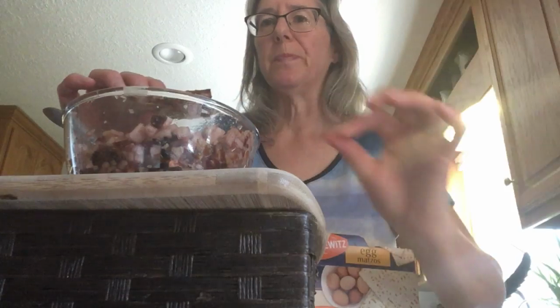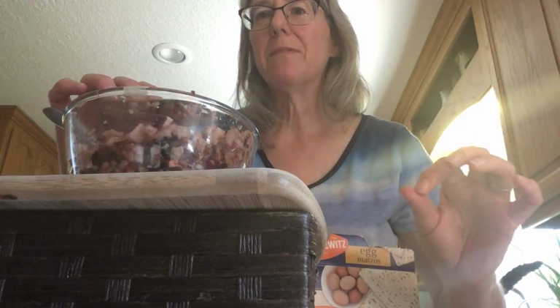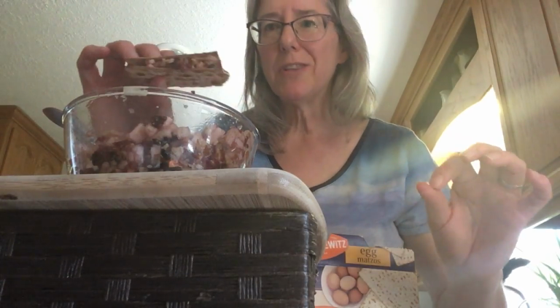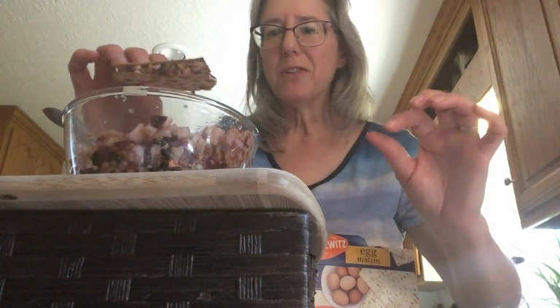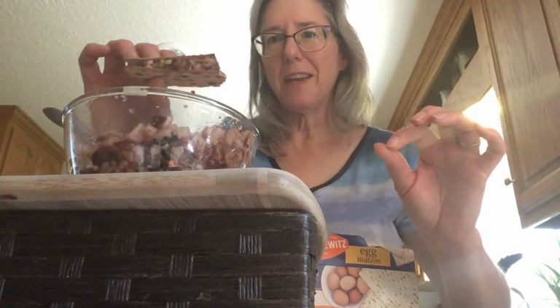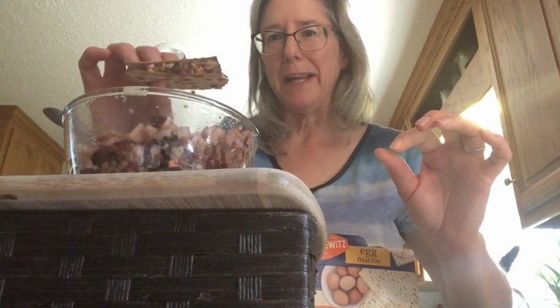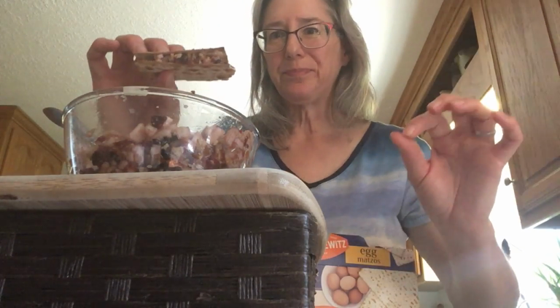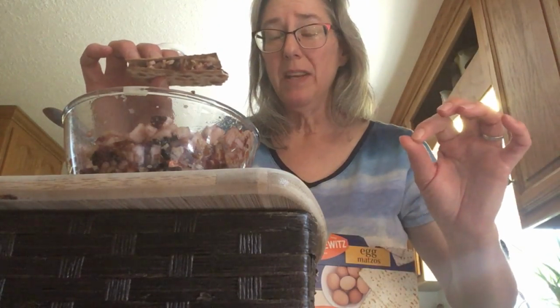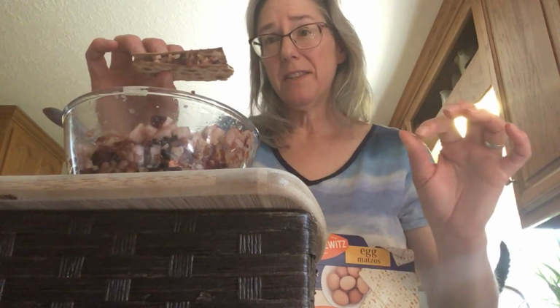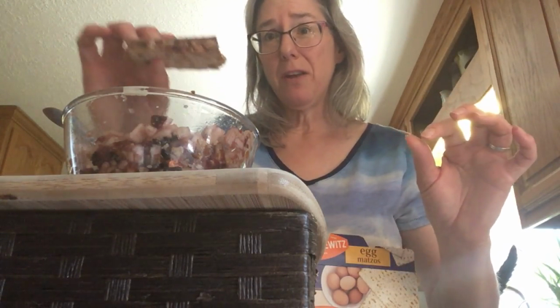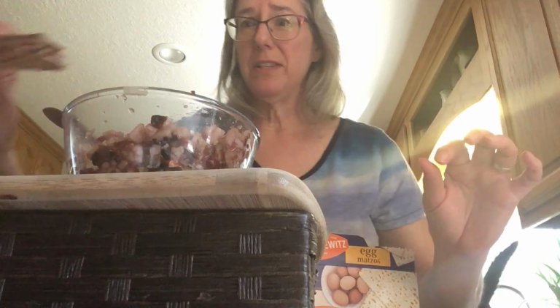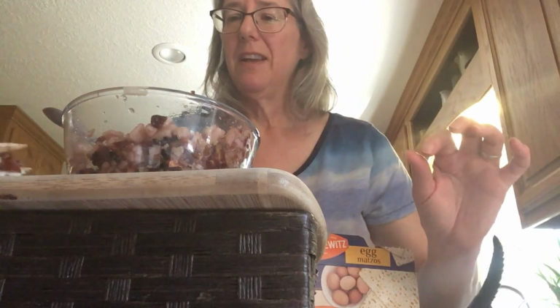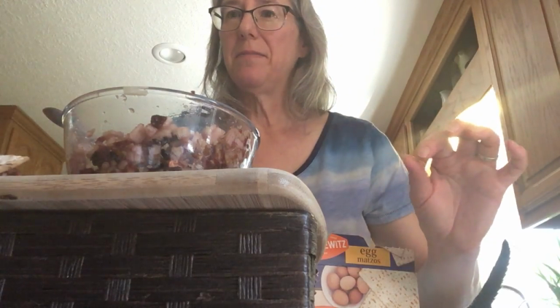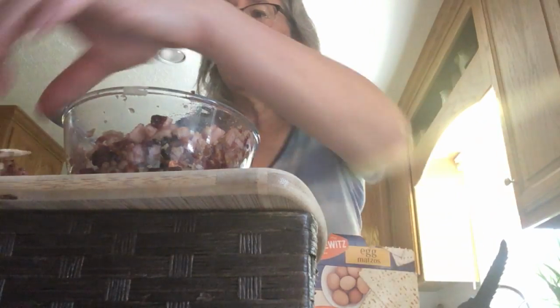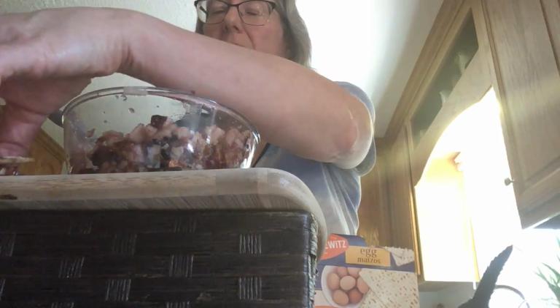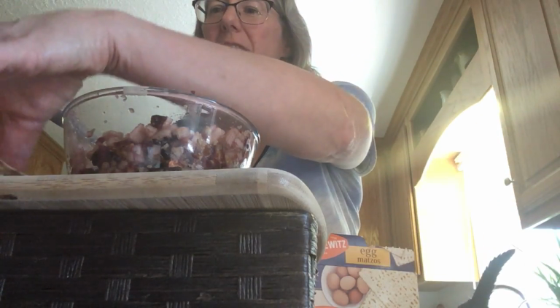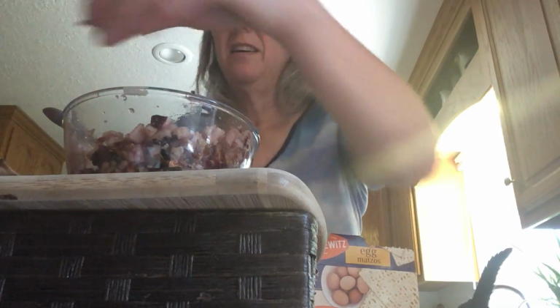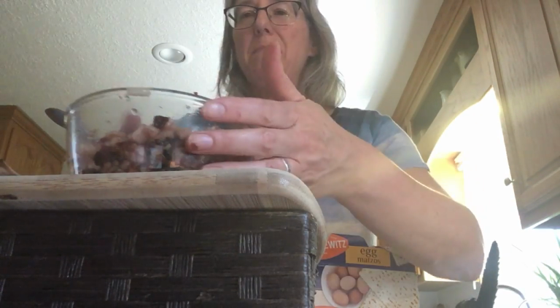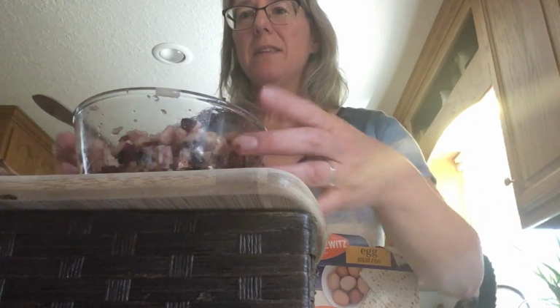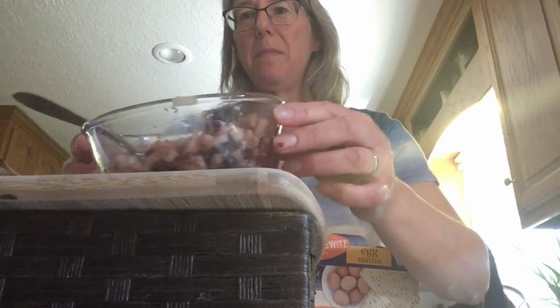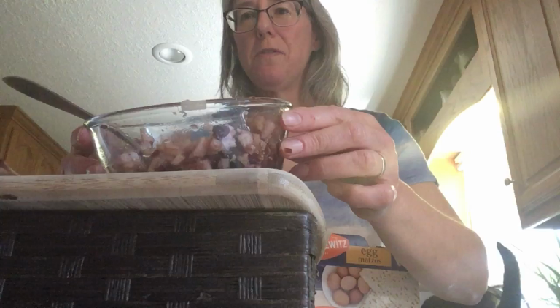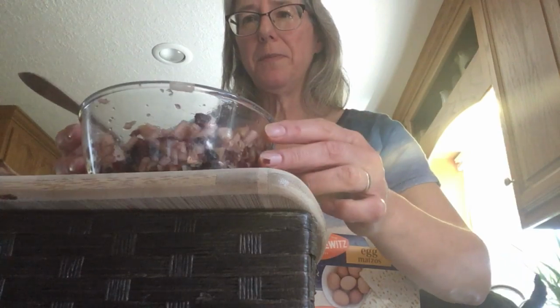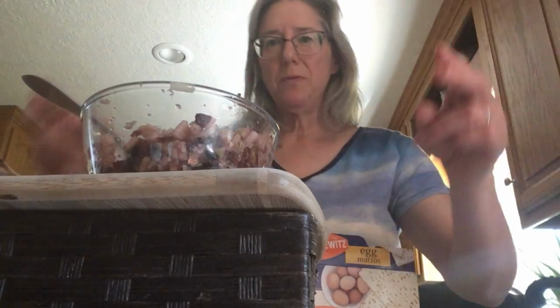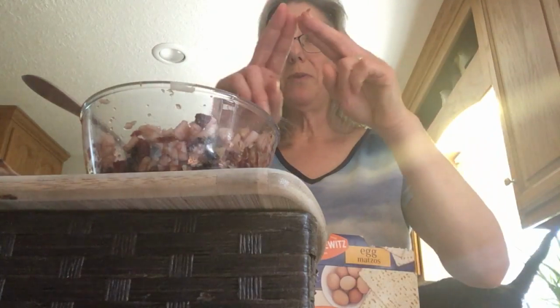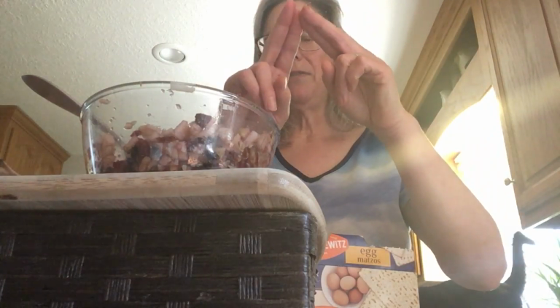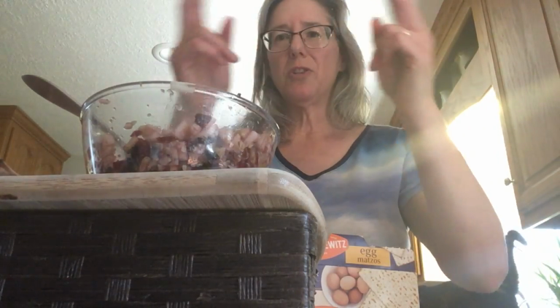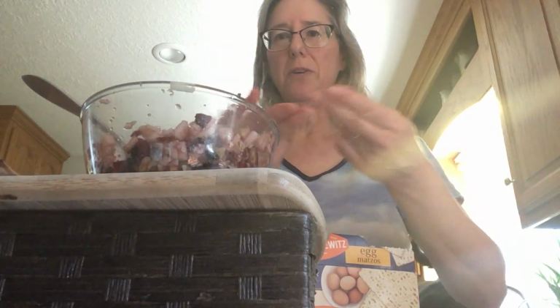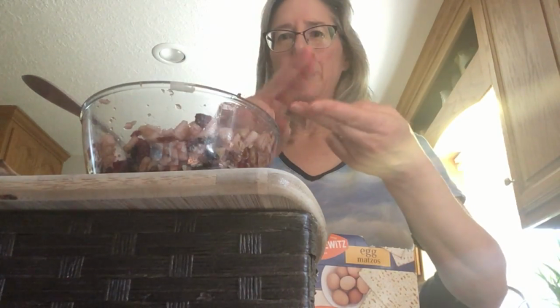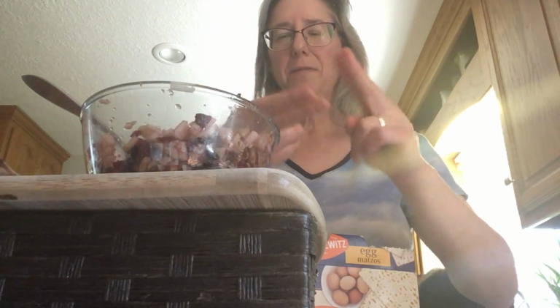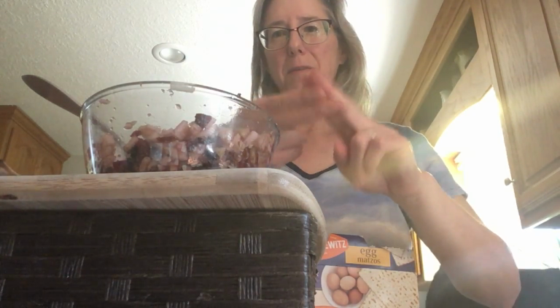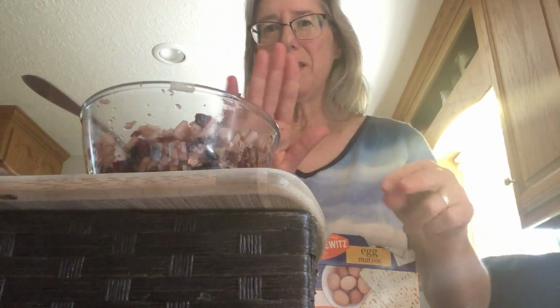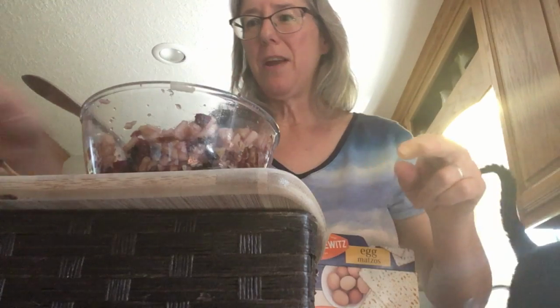I'm gonna give this a little taste as soon as I say goodbye. This is how you make haroset. Chag sameach Pesach. Happy Pesach. Happy Passover. I wish you well. I love you. Shalom, Haverim. Goodbye, friends.